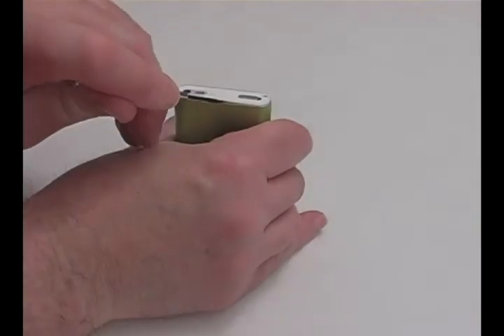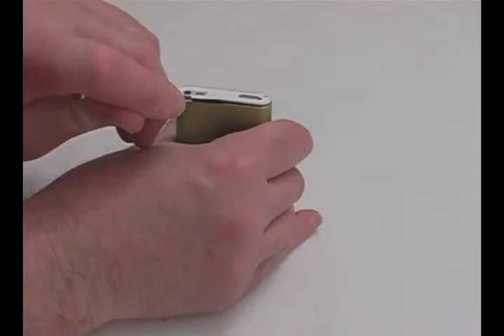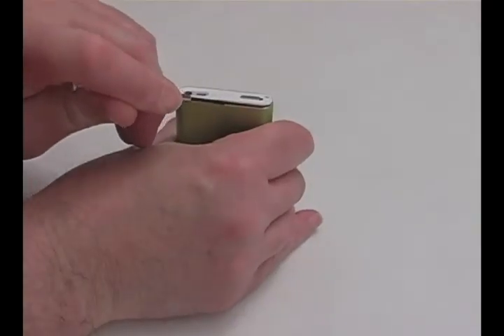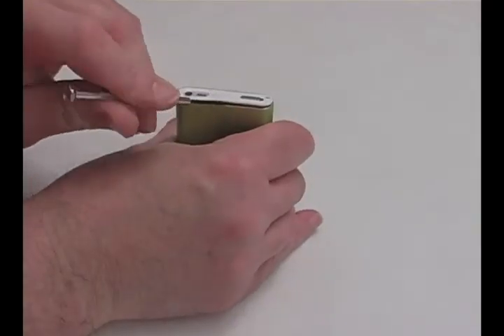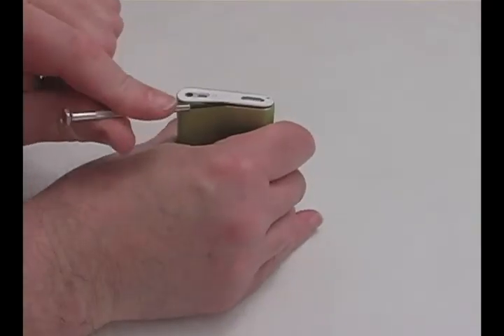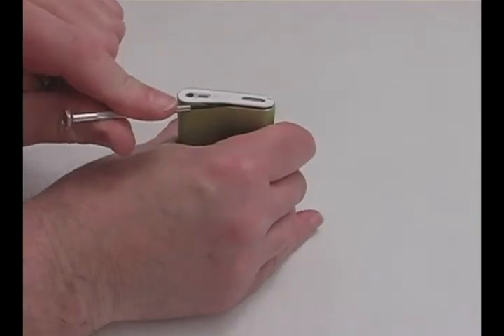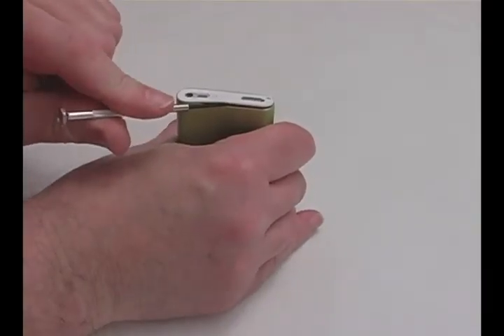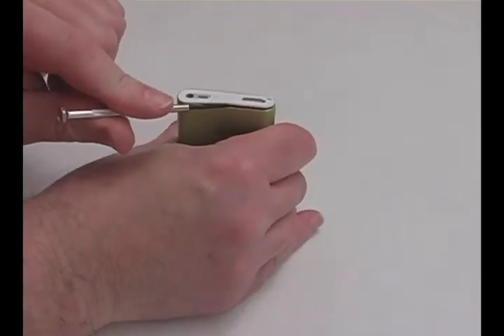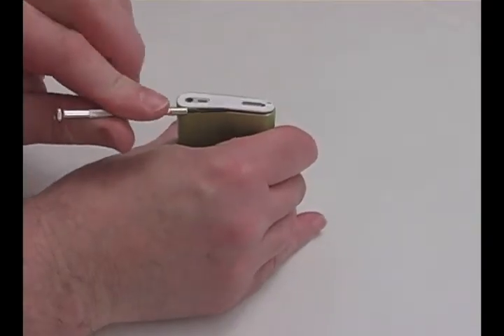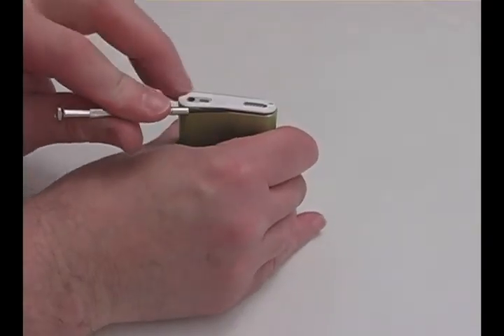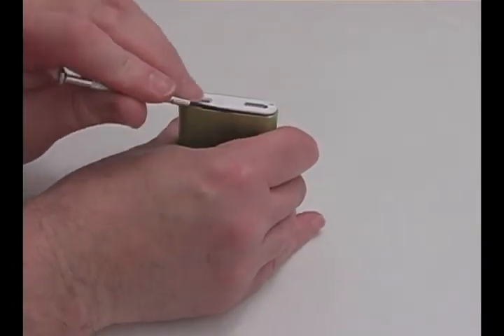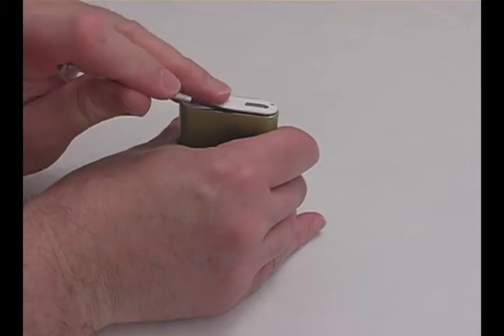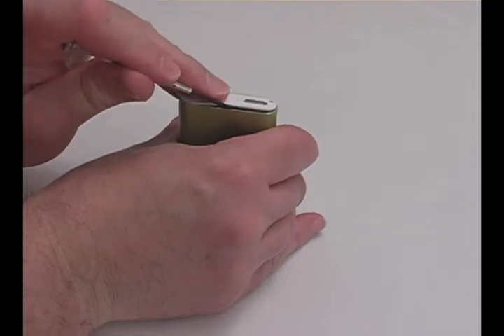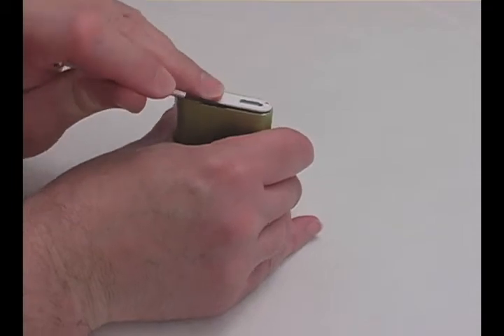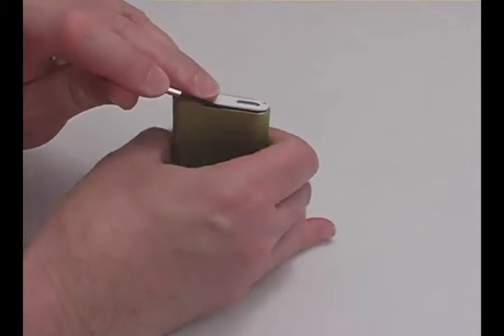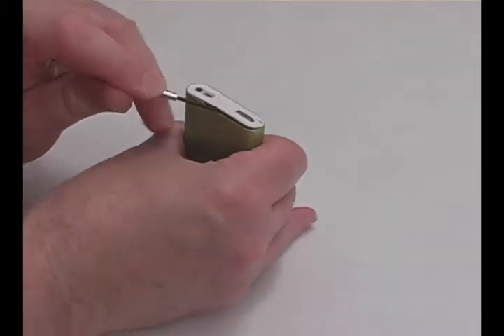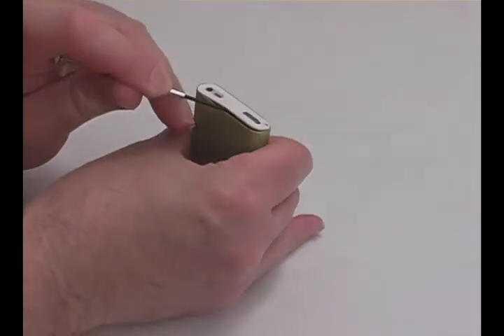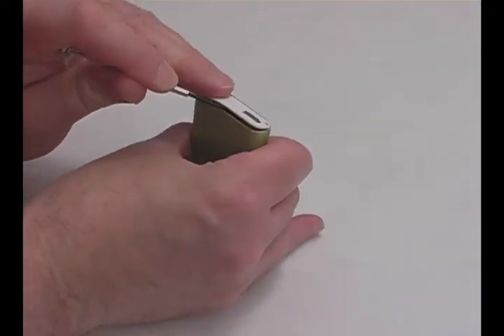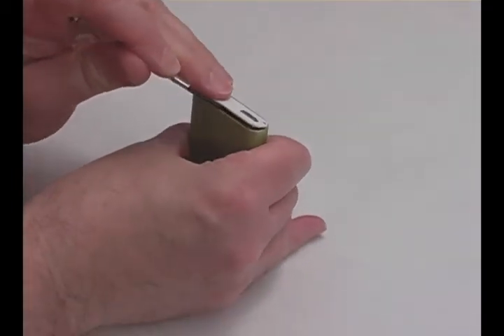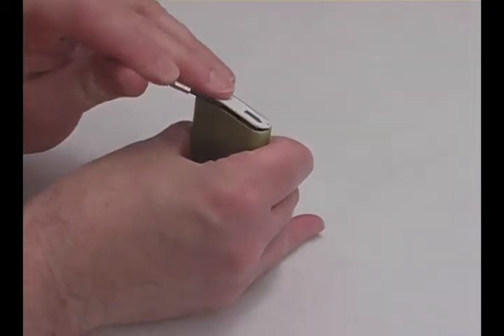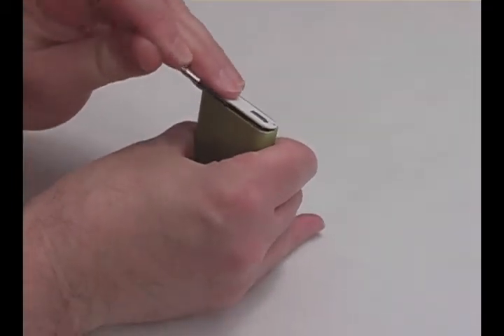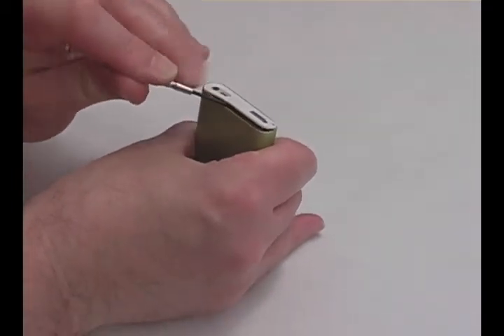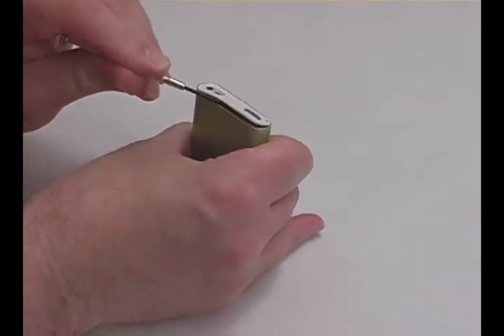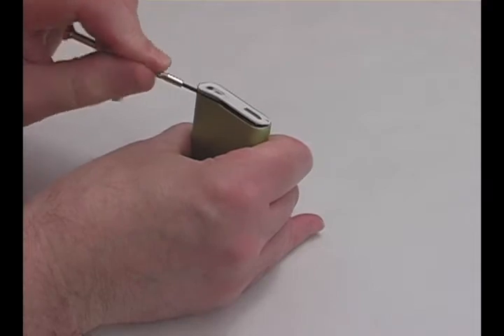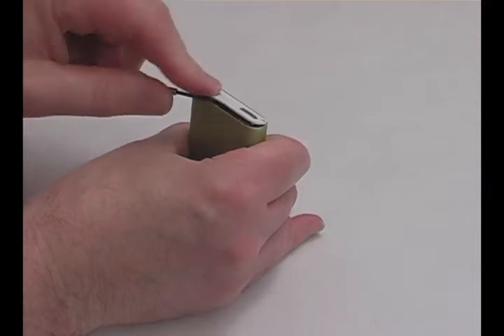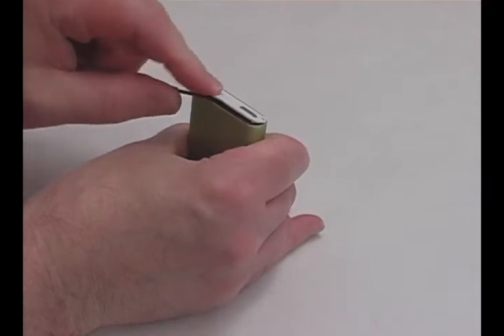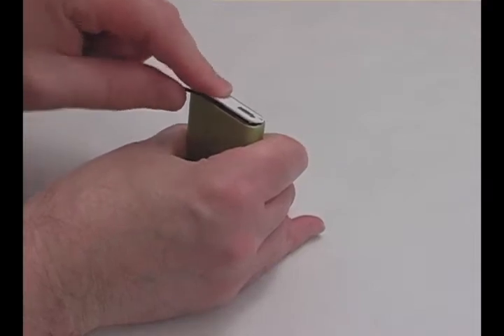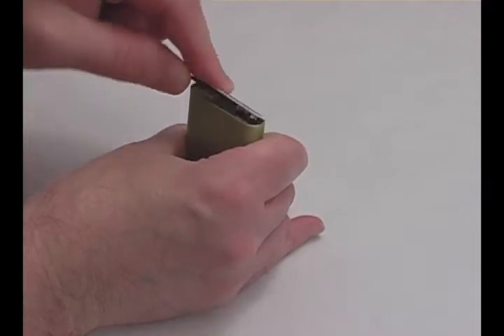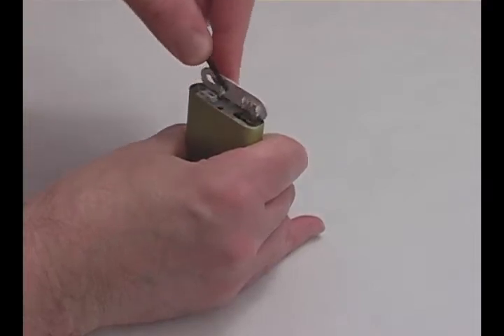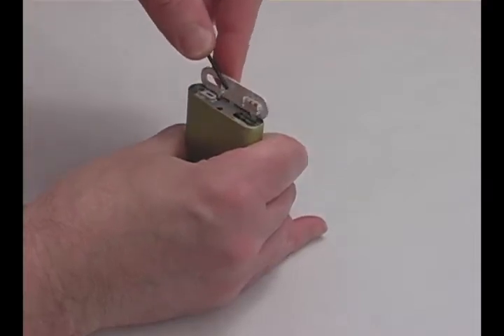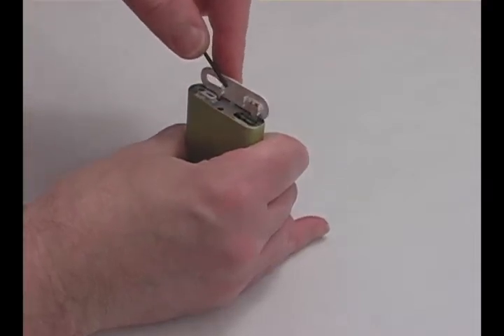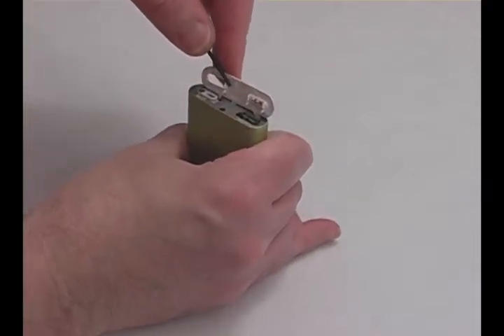Pry off the bezels at both ends of the iPod with the screwdriver provided. Be careful not to scratch the case. The bezels are held on with a small amount of adhesive, so do not put too much pressure in one area, as you may break the bezel.